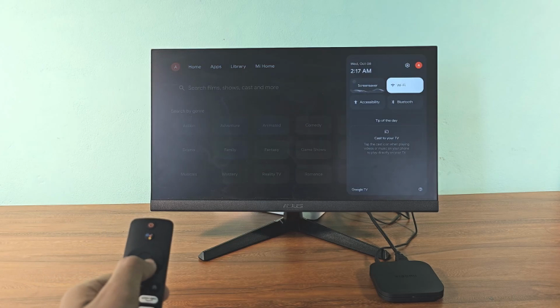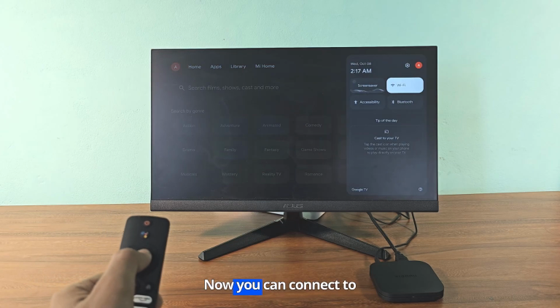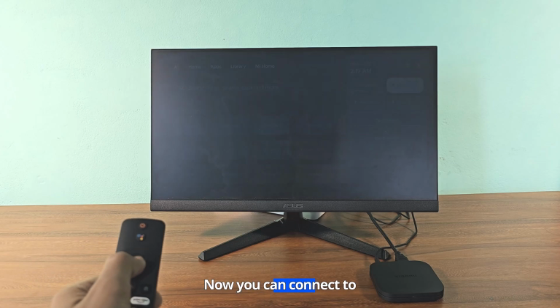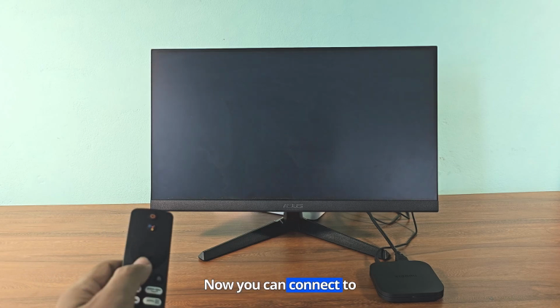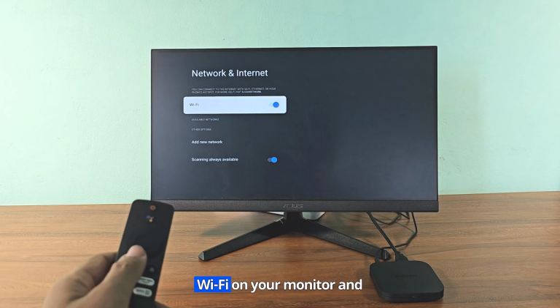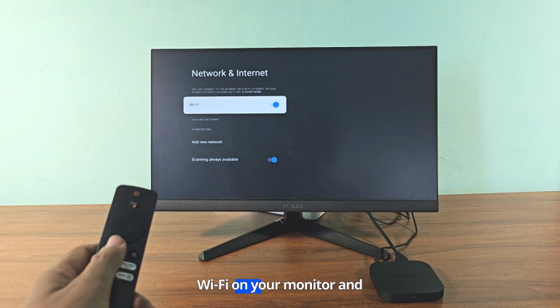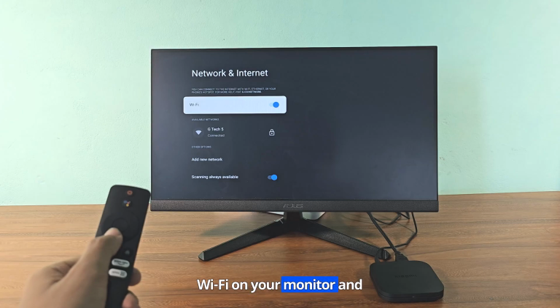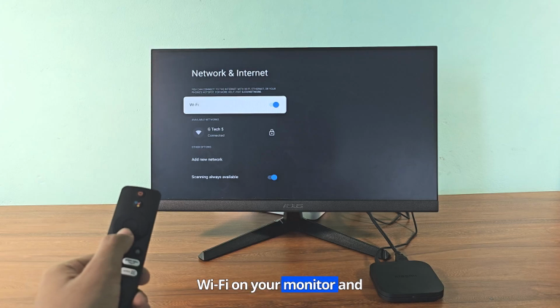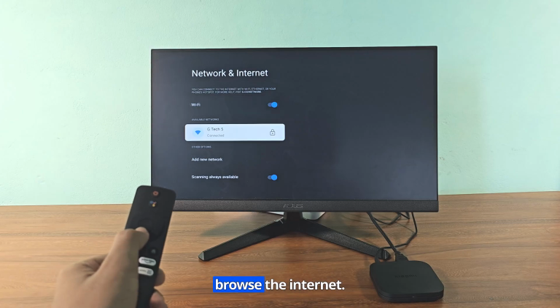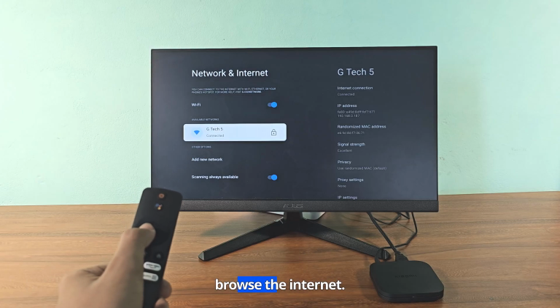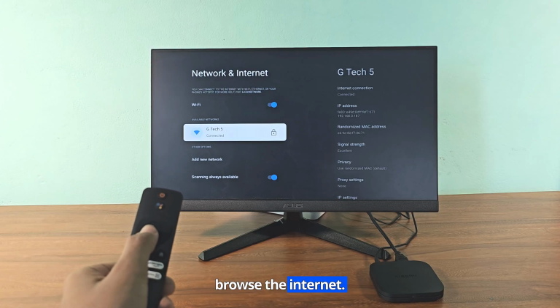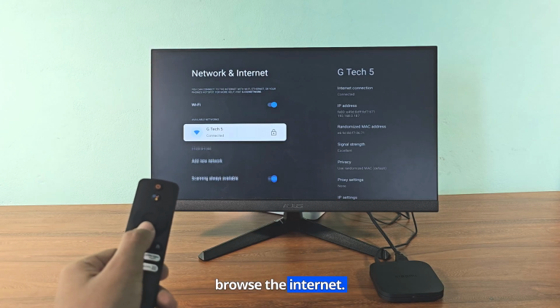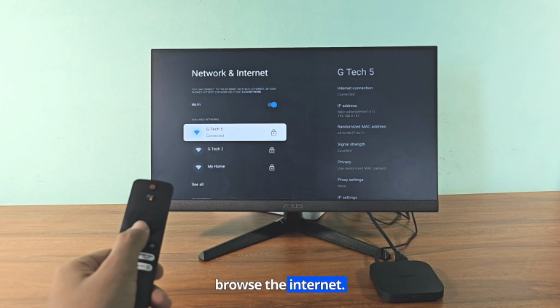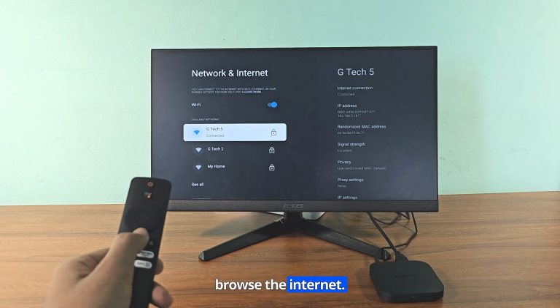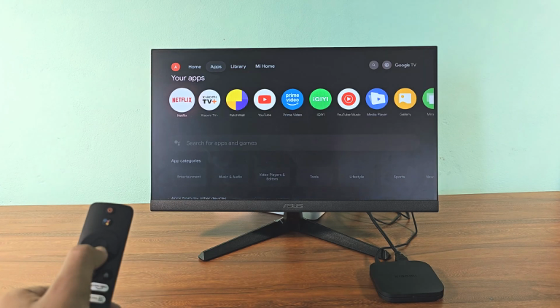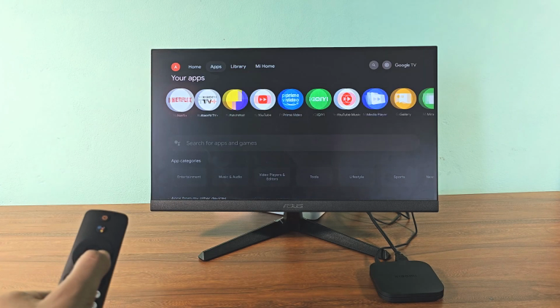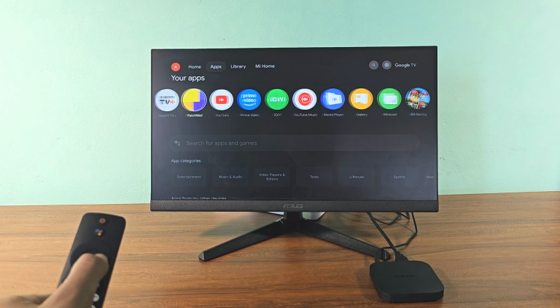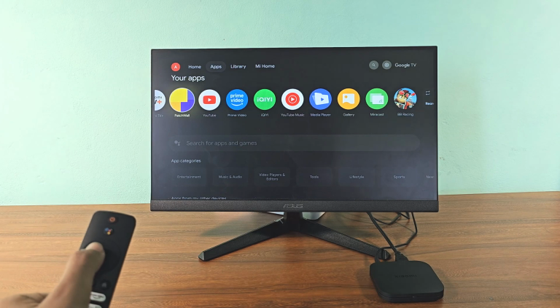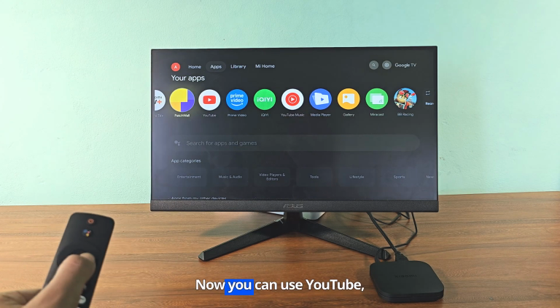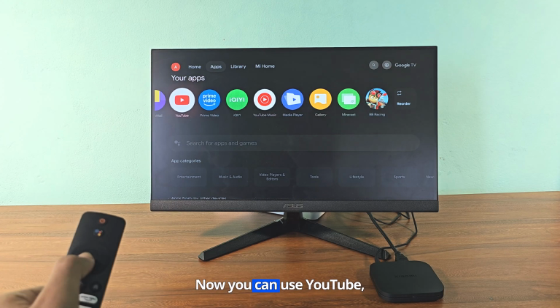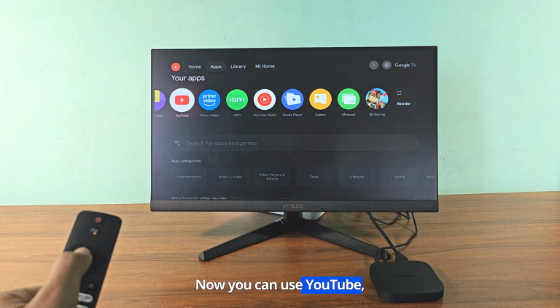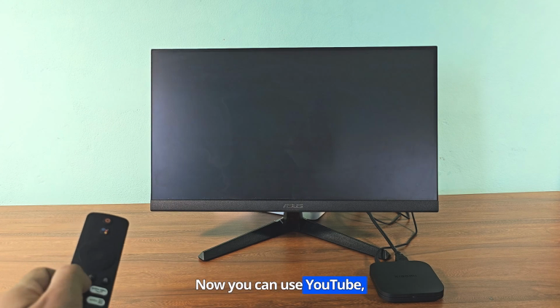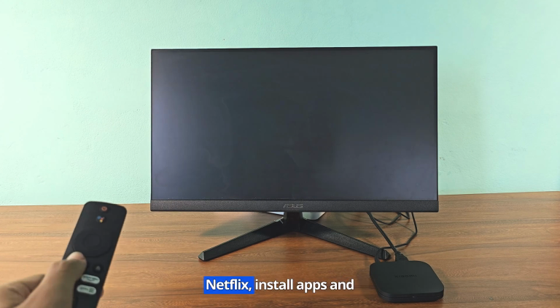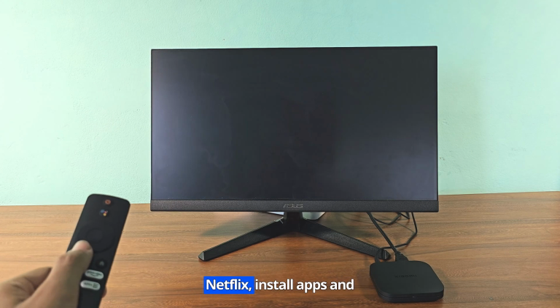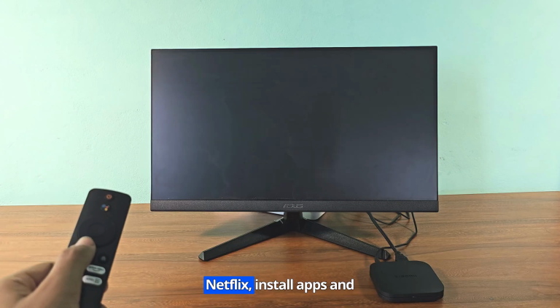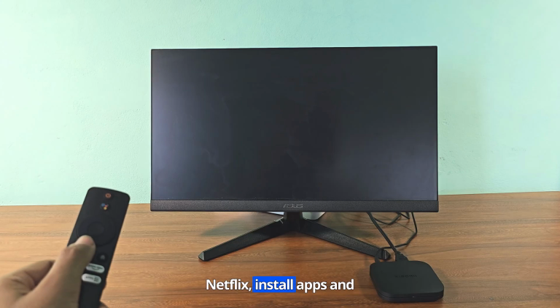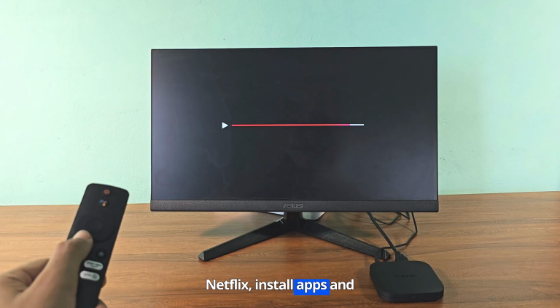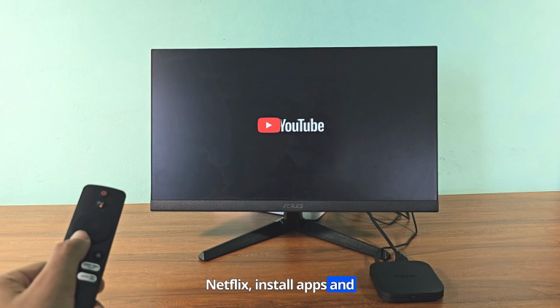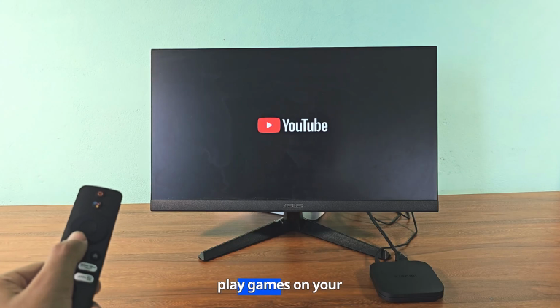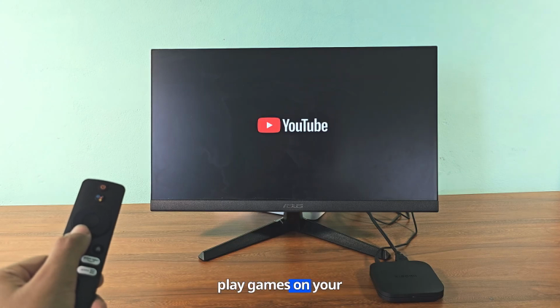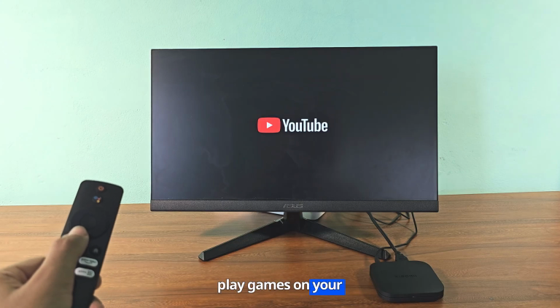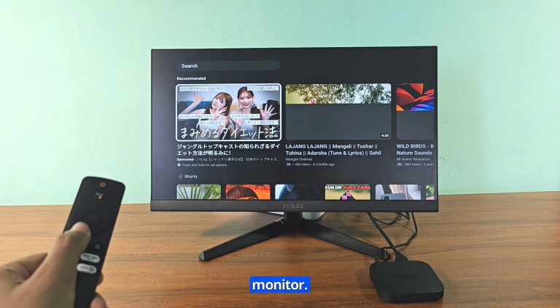Now you can connect to Wi-Fi on your monitor and browse the internet. Now you can use YouTube, Netflix, install apps, and play games on your monitor.